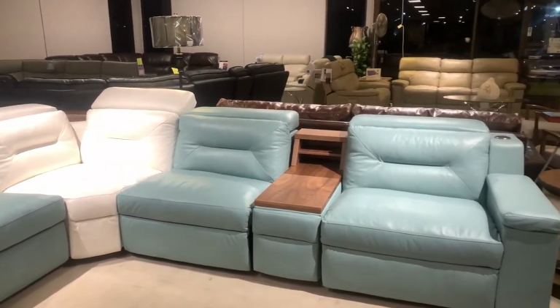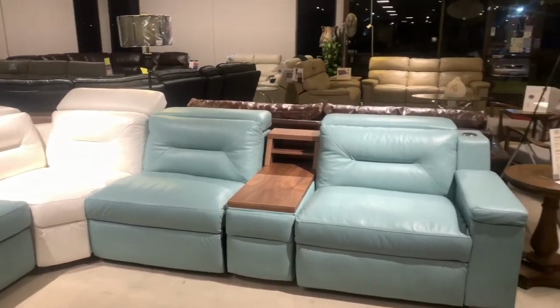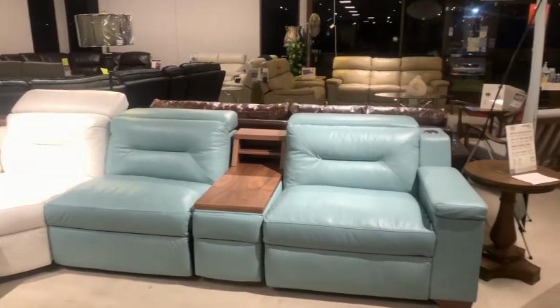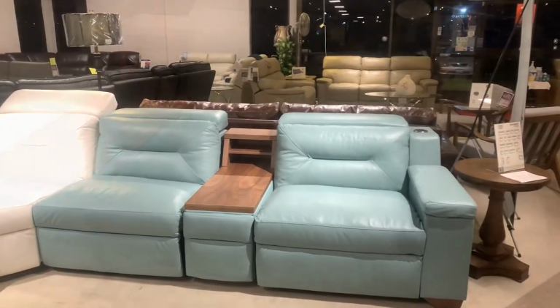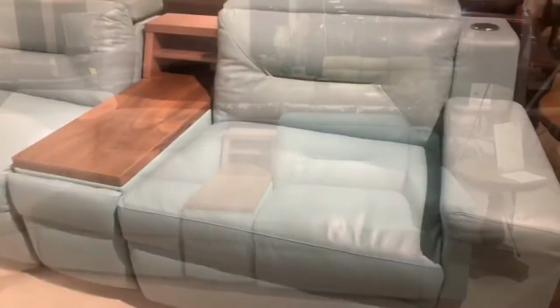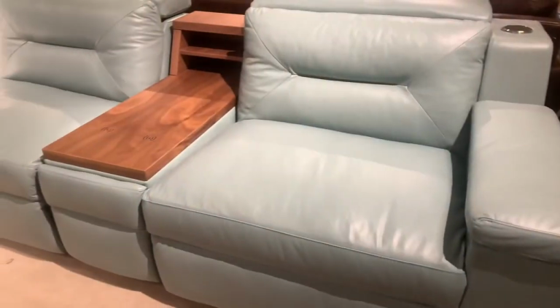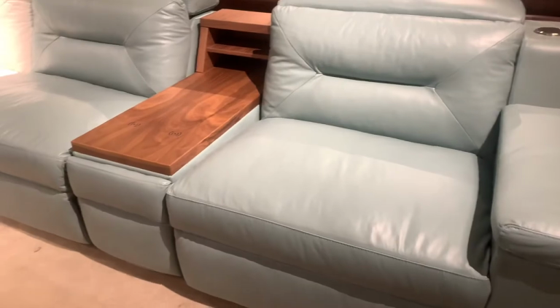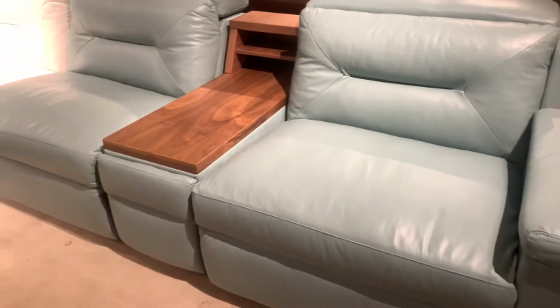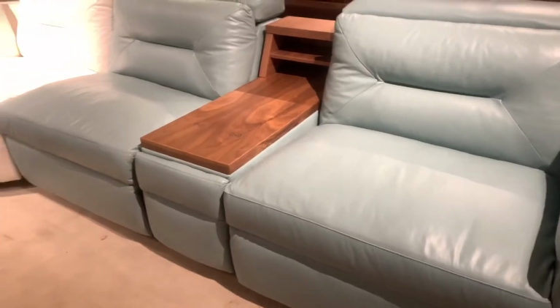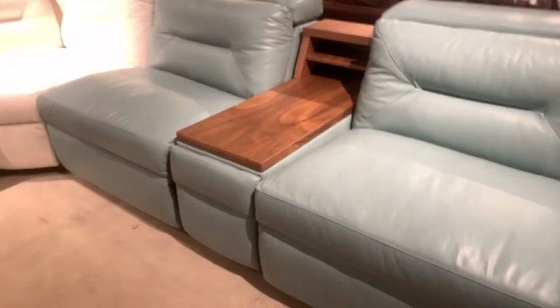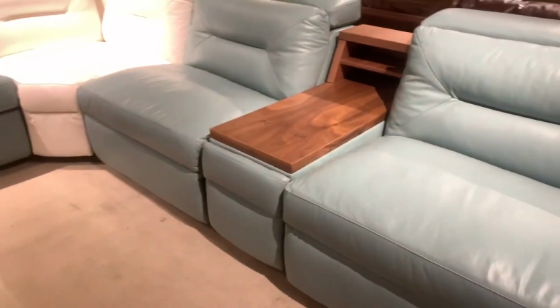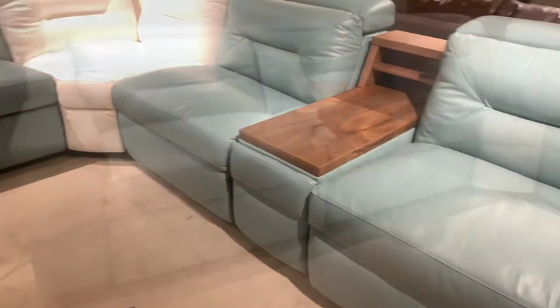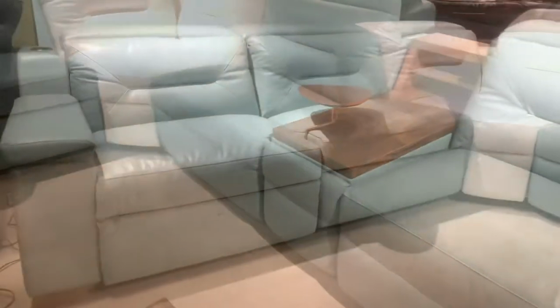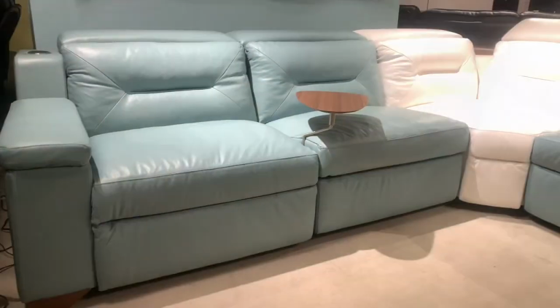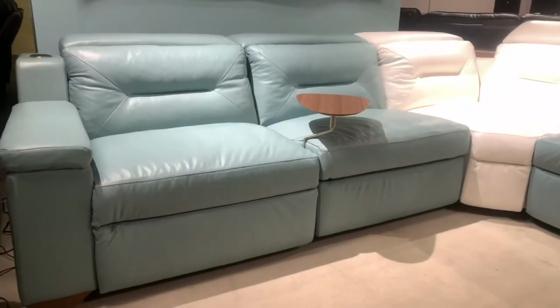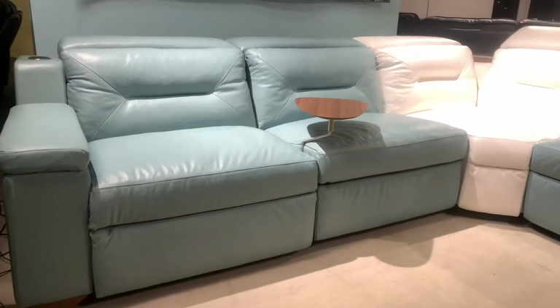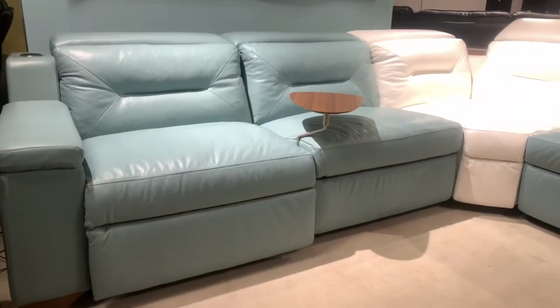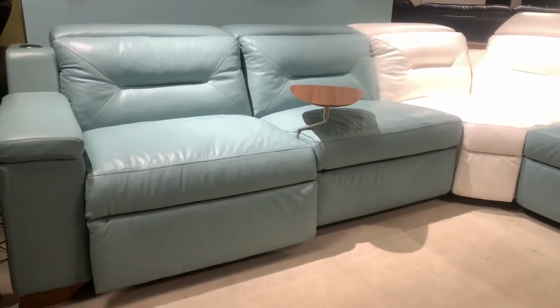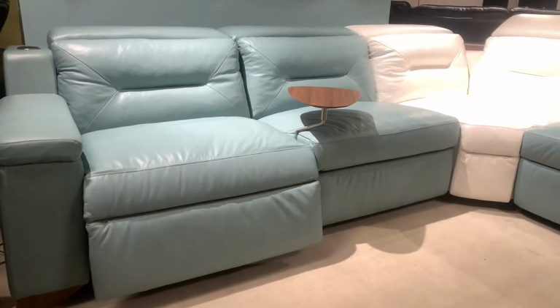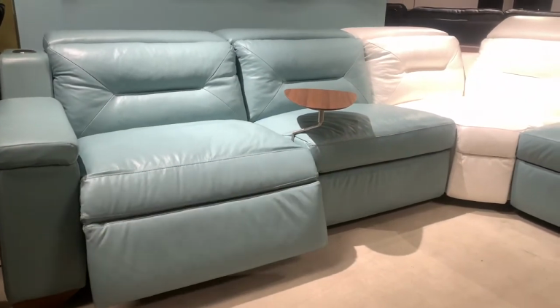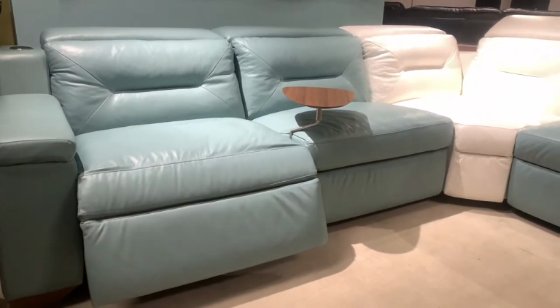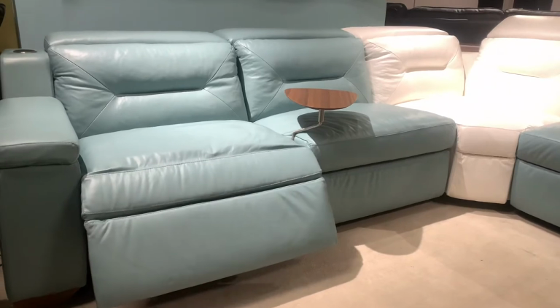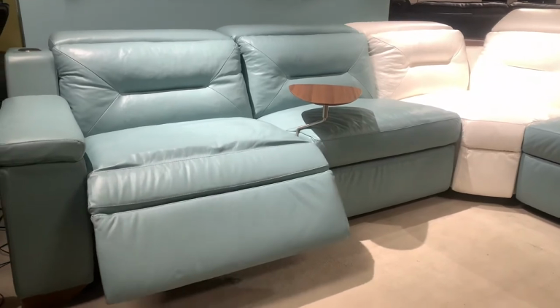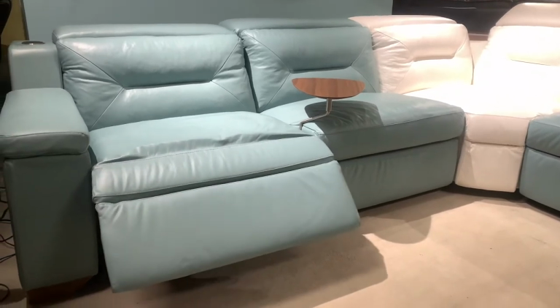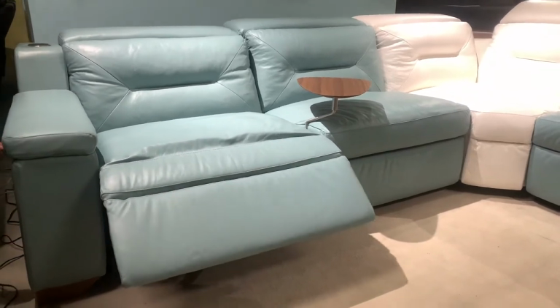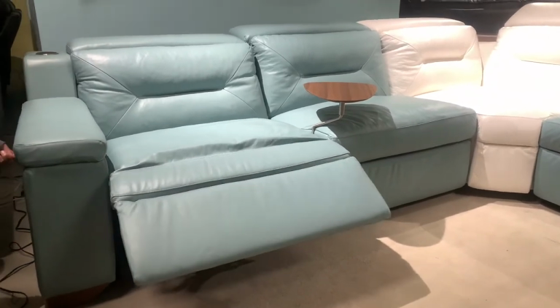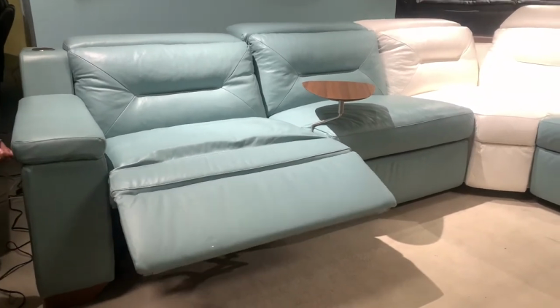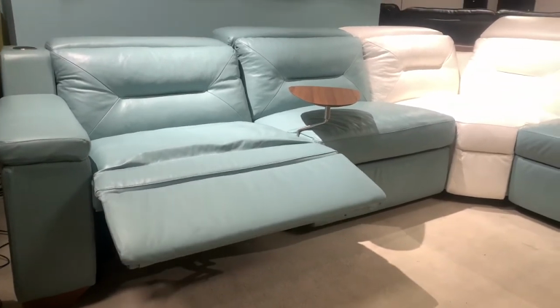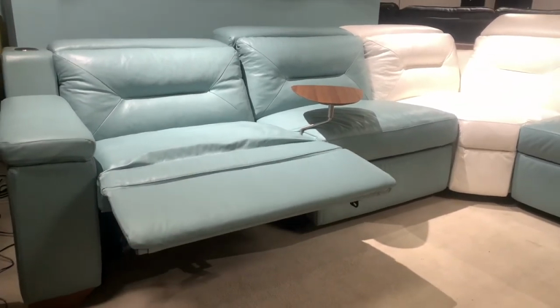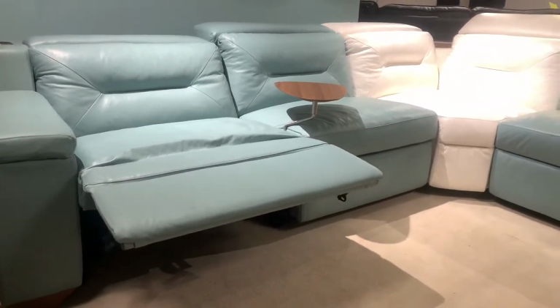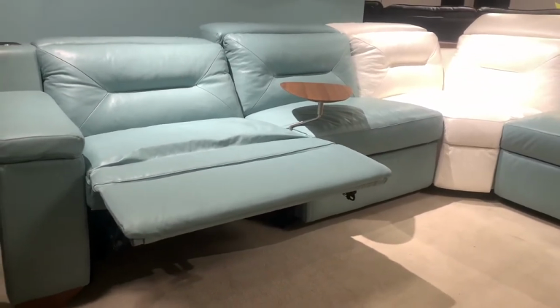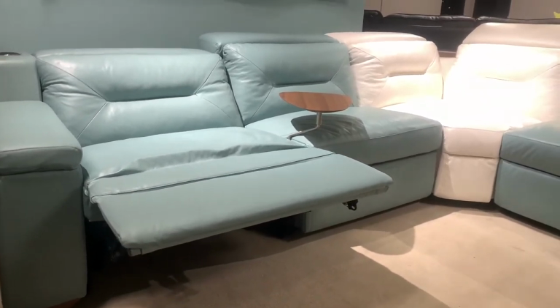If you aren't a fan of leather, no problem. This bad boy also comes in fabric with even more color options. With the ability to two-tone as you see fit, the amount of possibilities makes it so one is bound to meet your tastes.